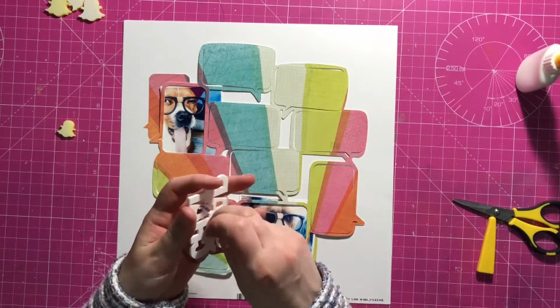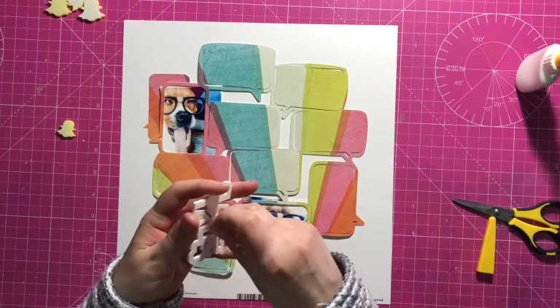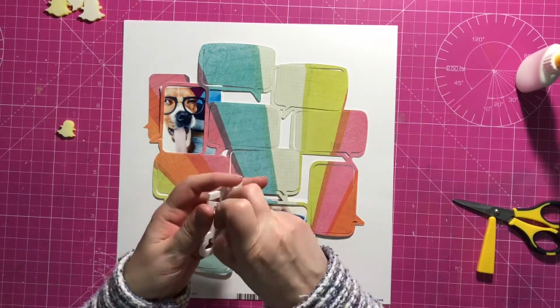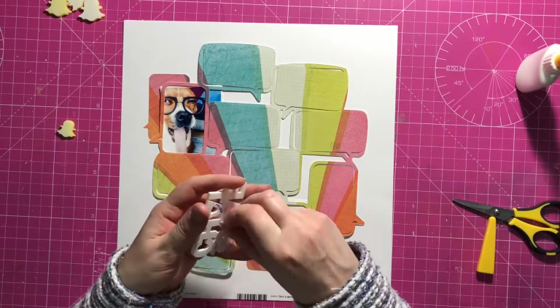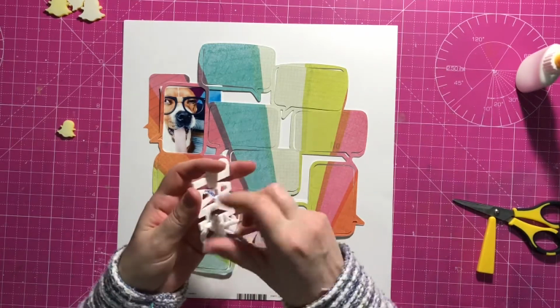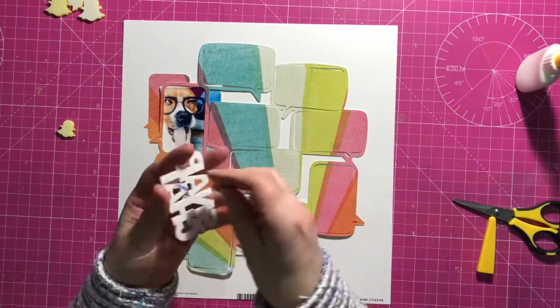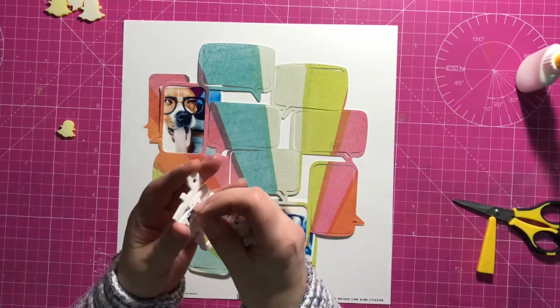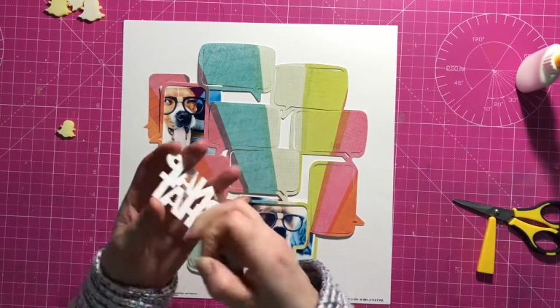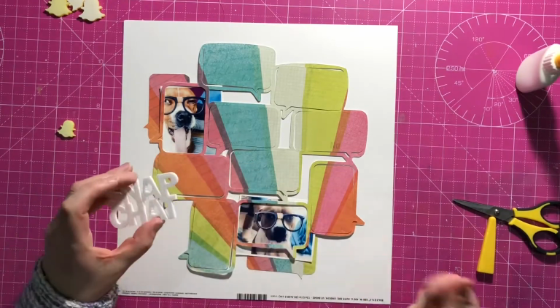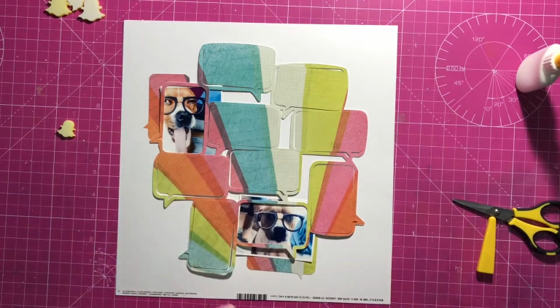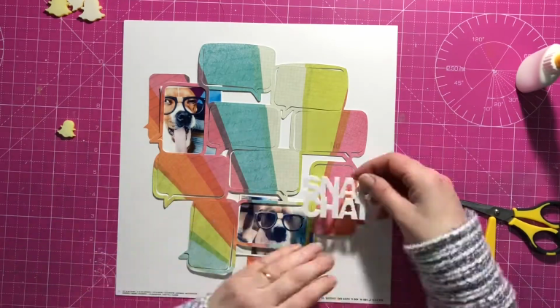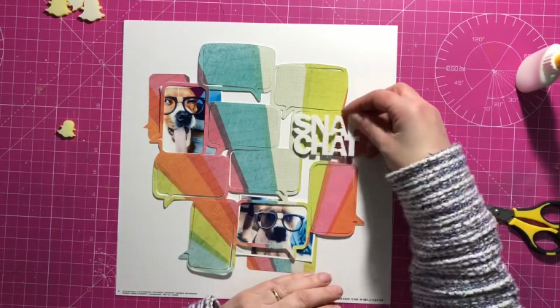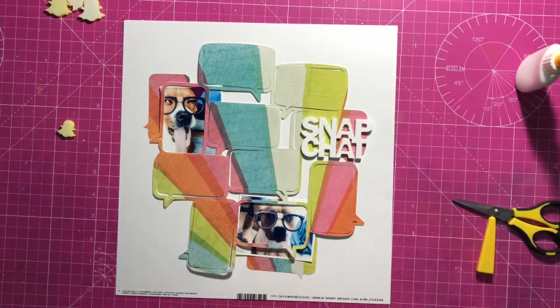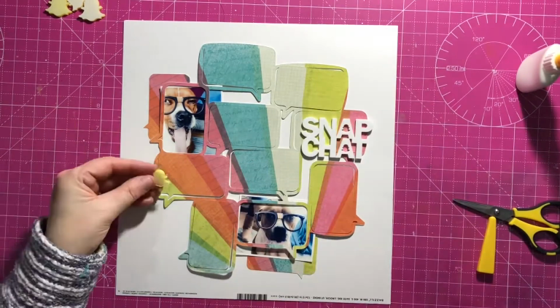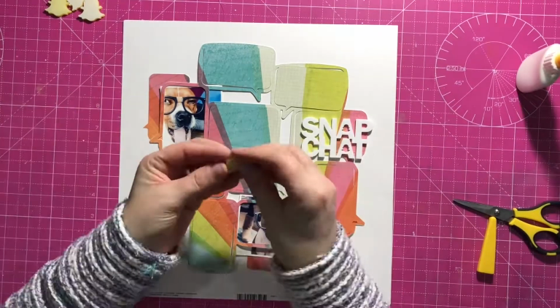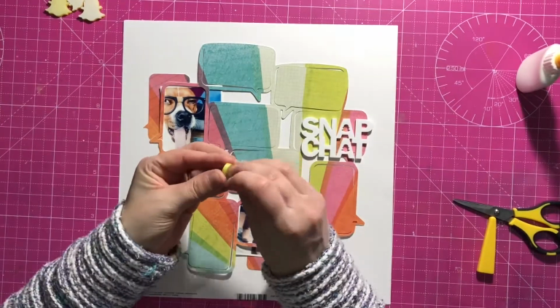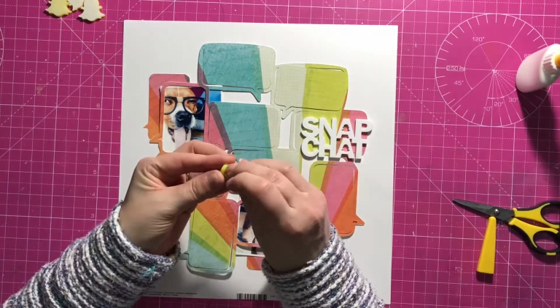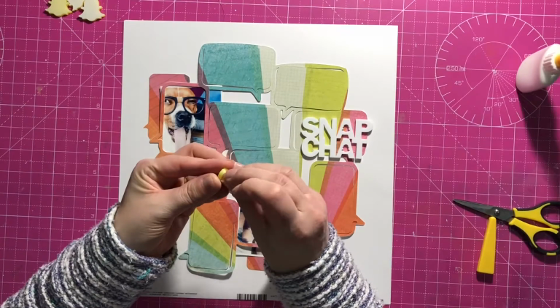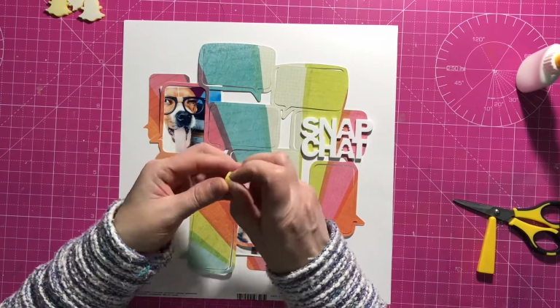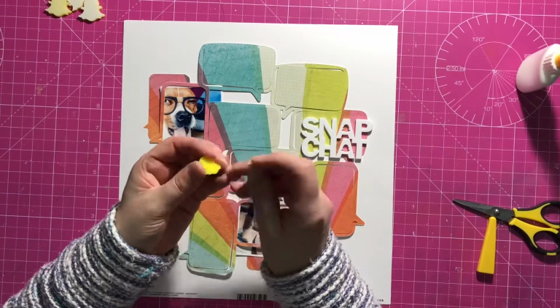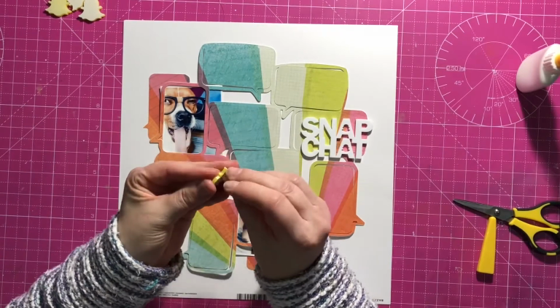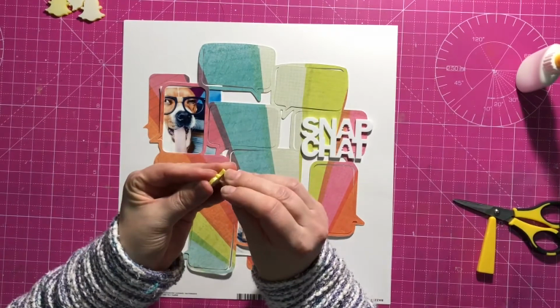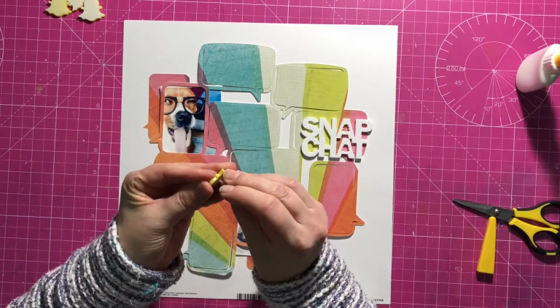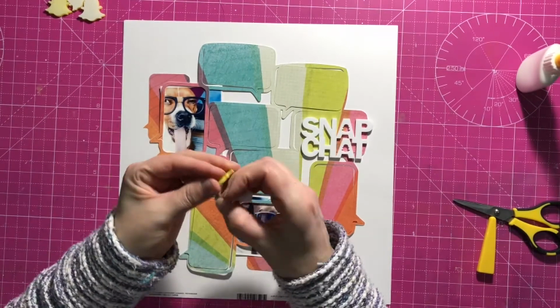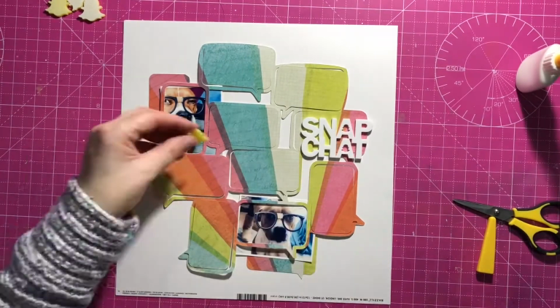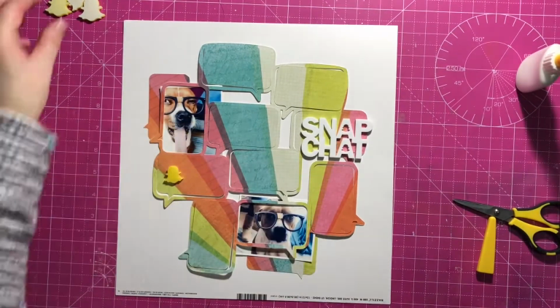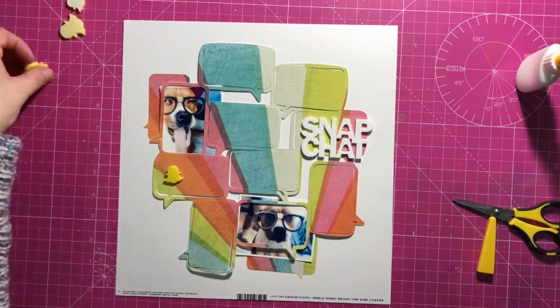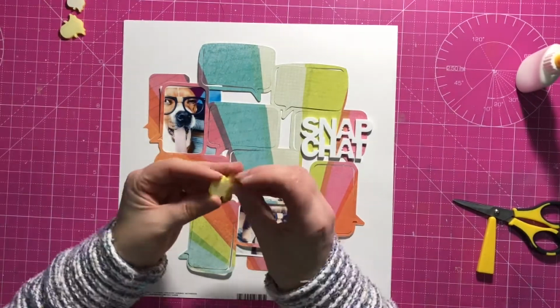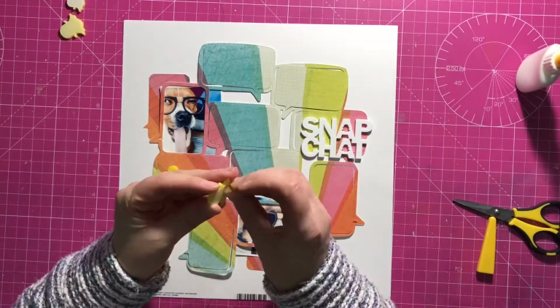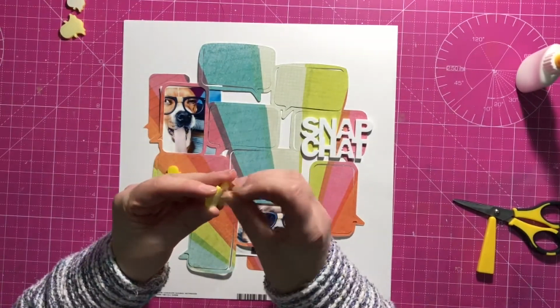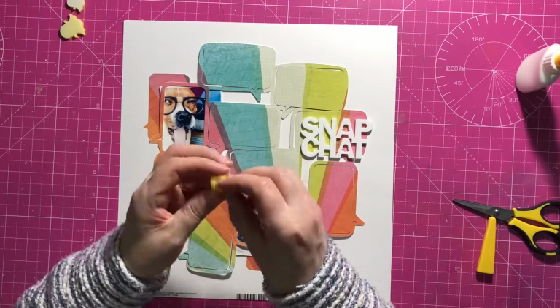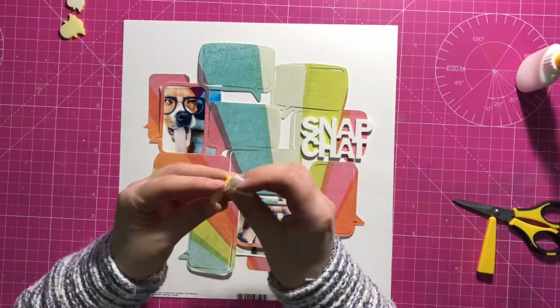So I'm taking the plastic off the back of the perspective — there's also some on the front, so be sure to get that off so you've got a nice shiny surface. I'm just doing that on the words and on the little ghosties.